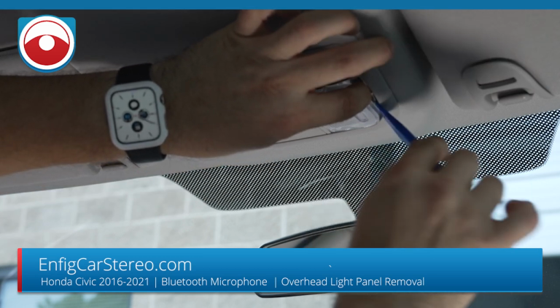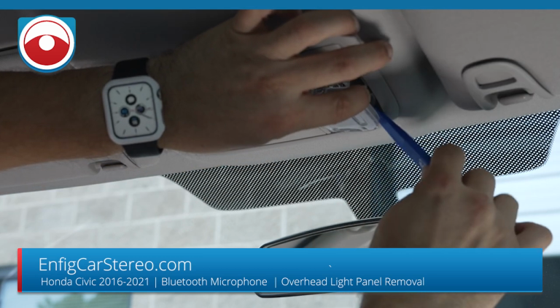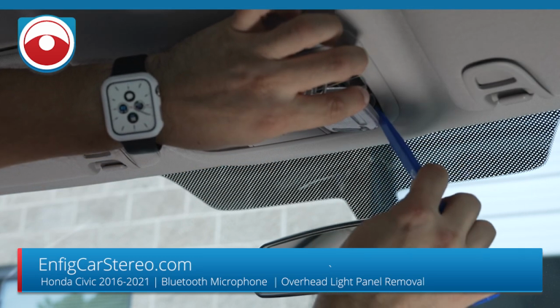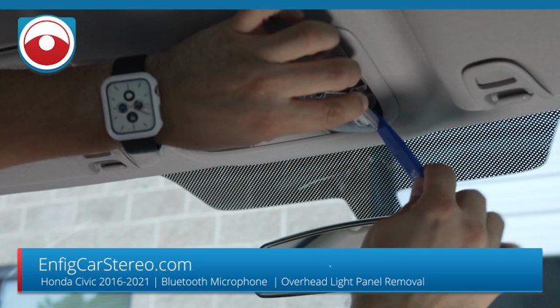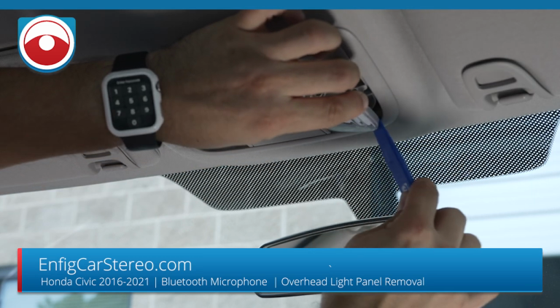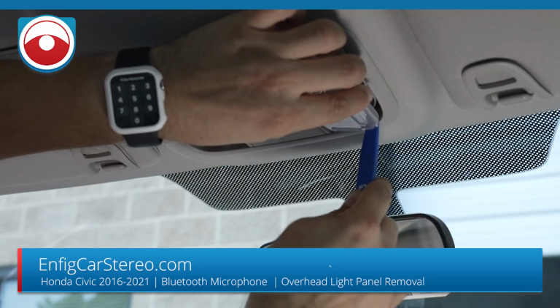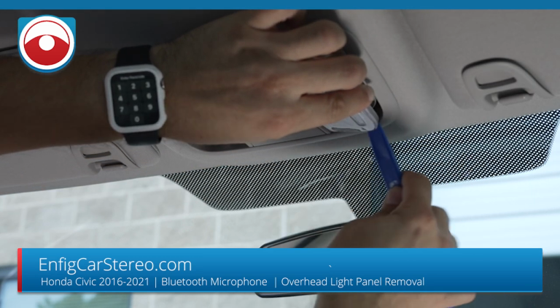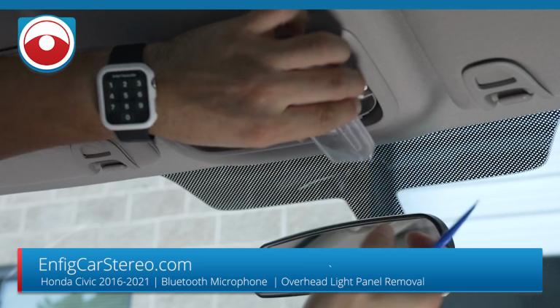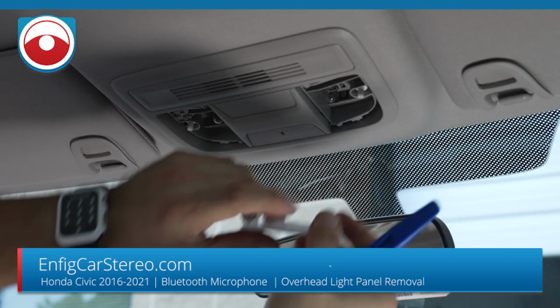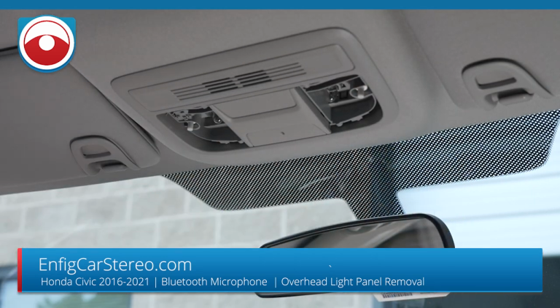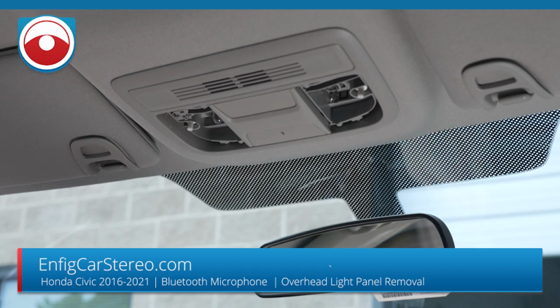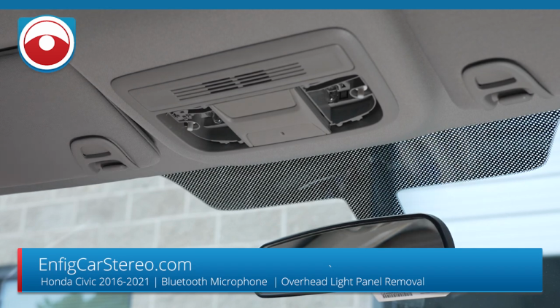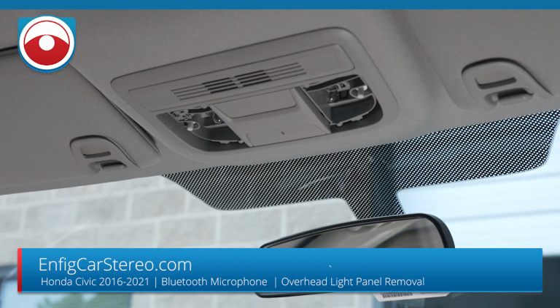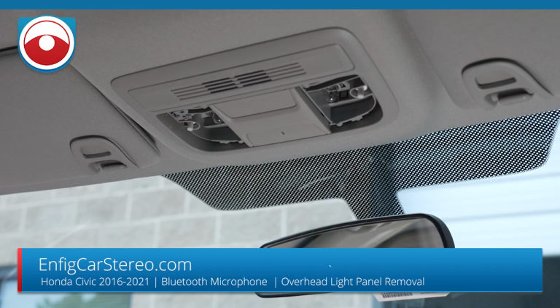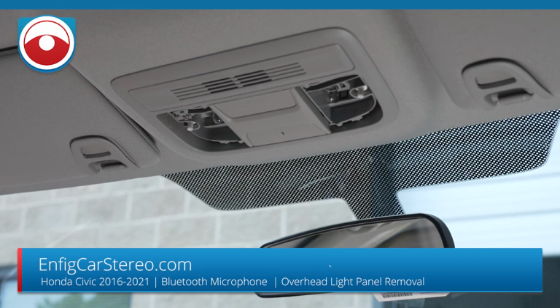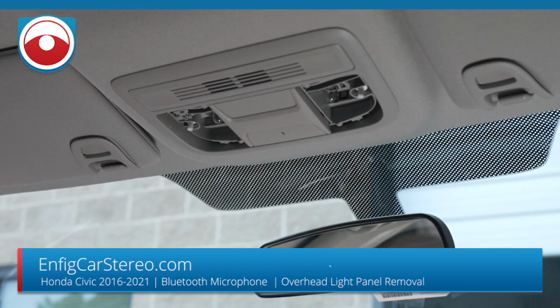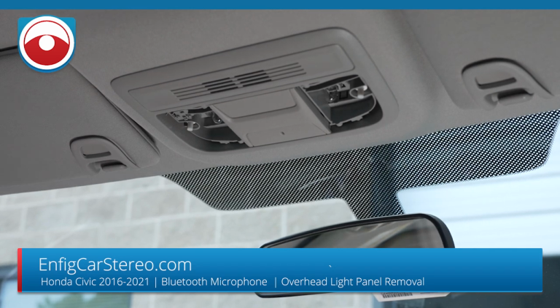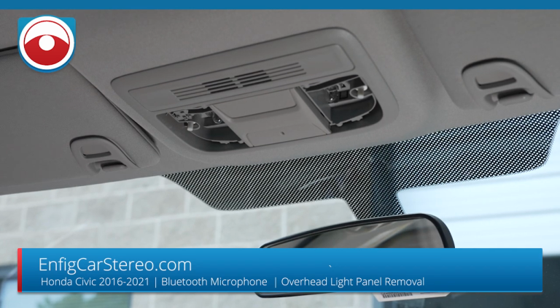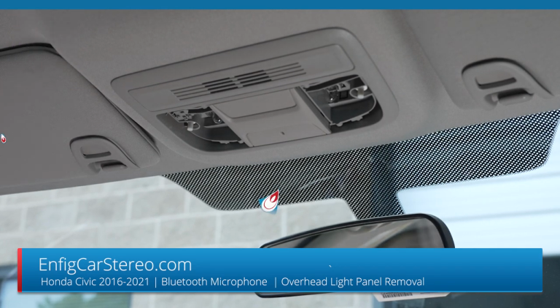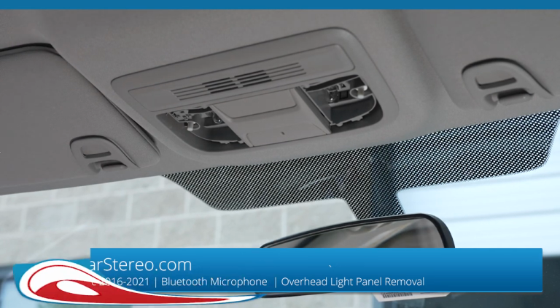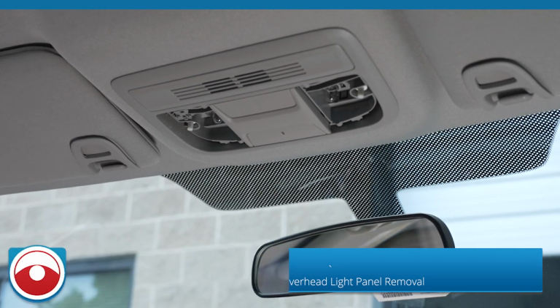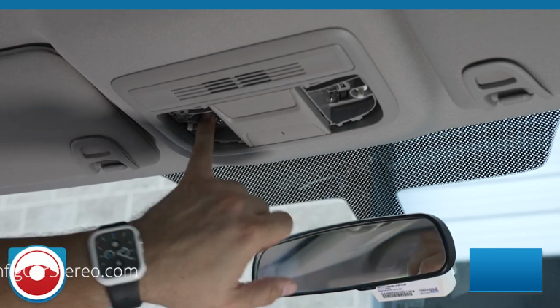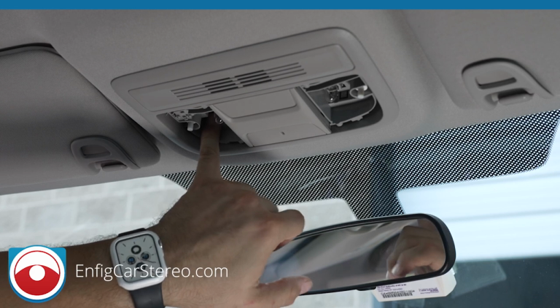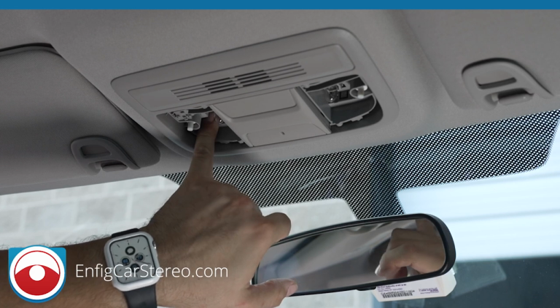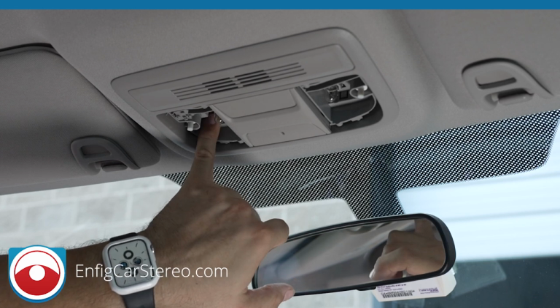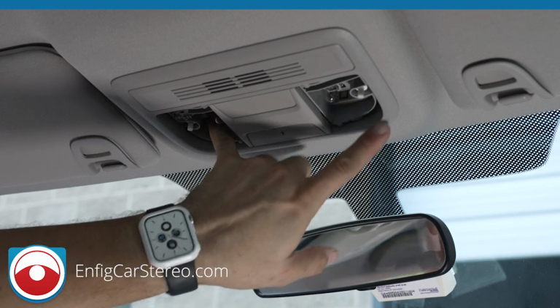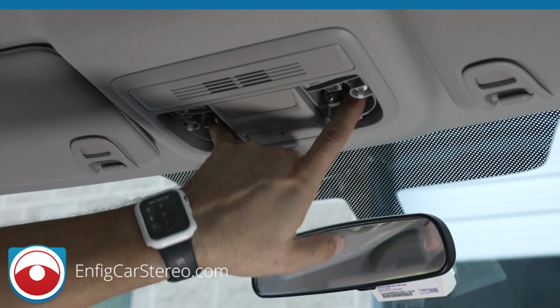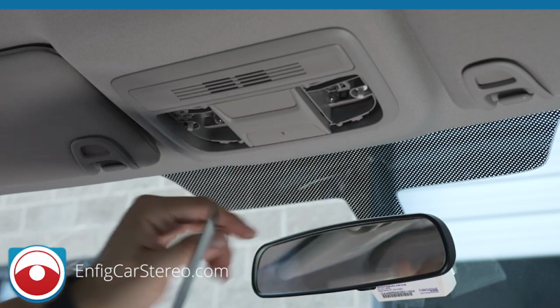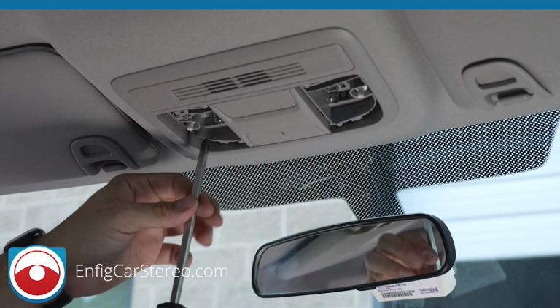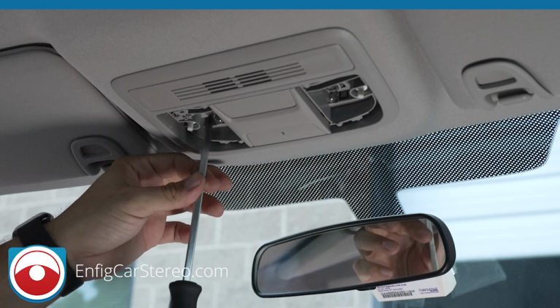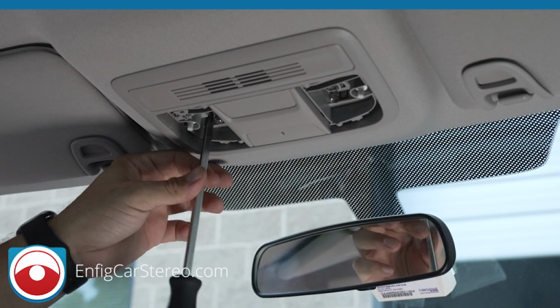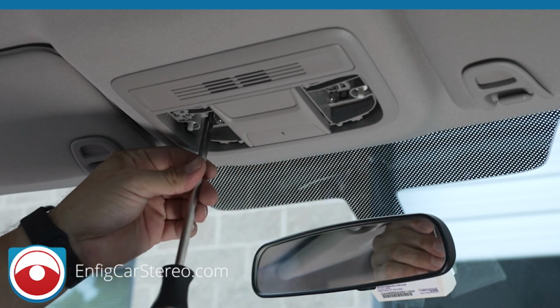Get the little things off. Now once you get those things off, in here there's one here and one over here — there's two Phillips head screws.